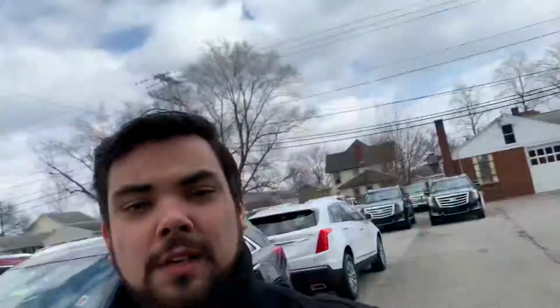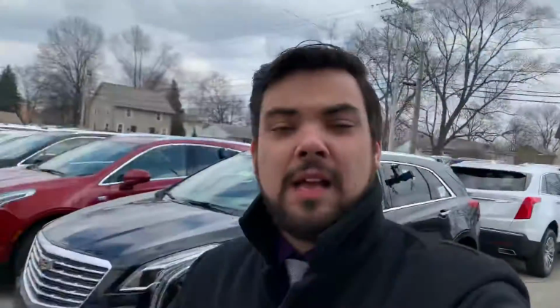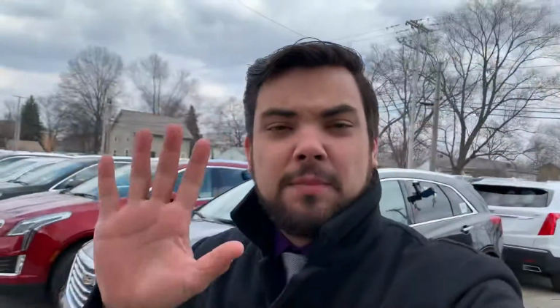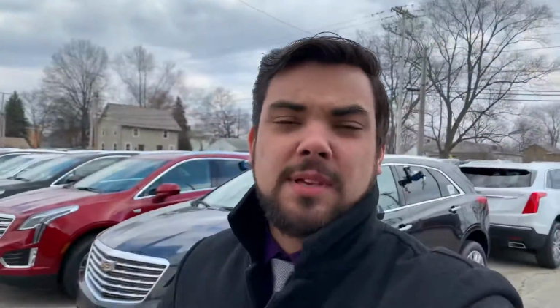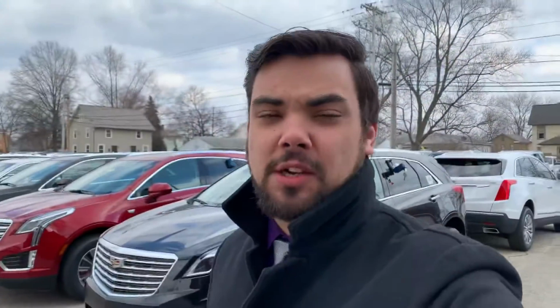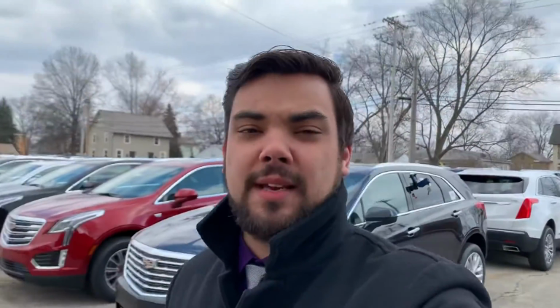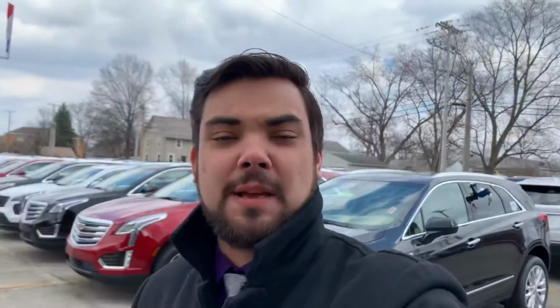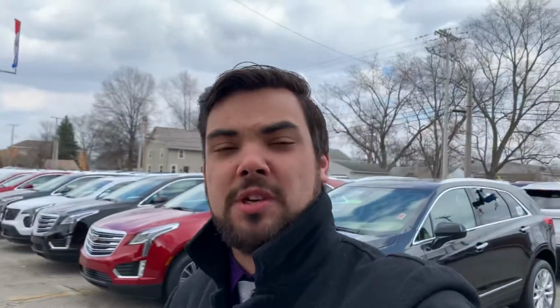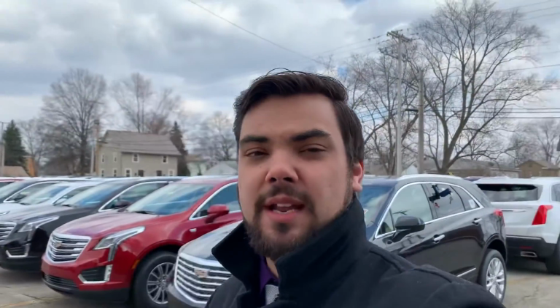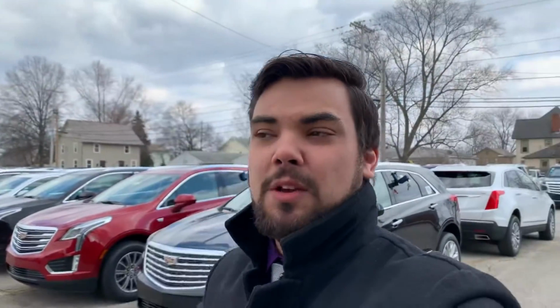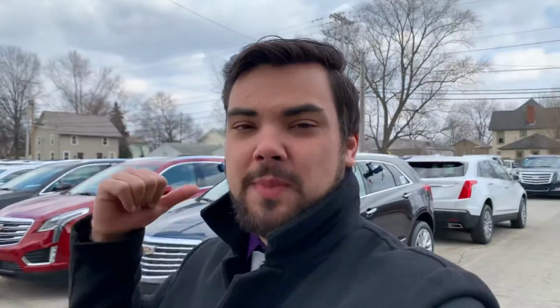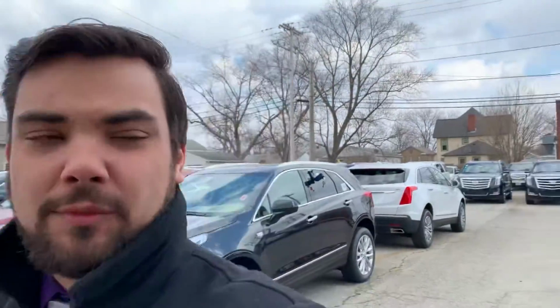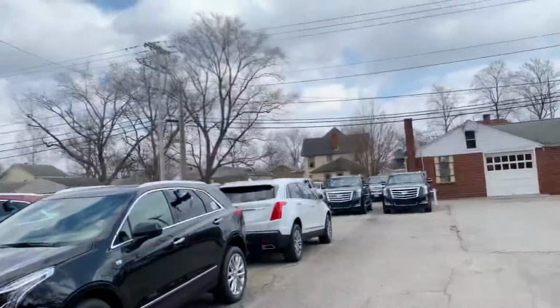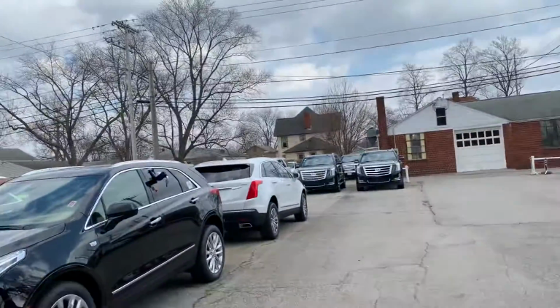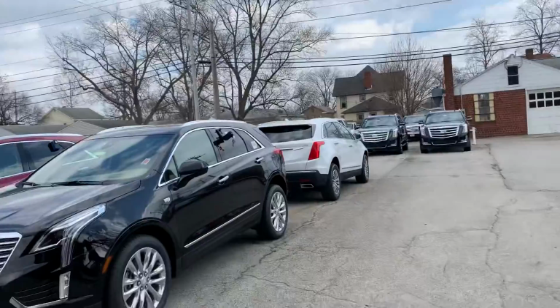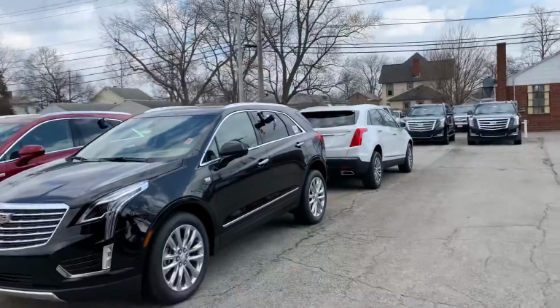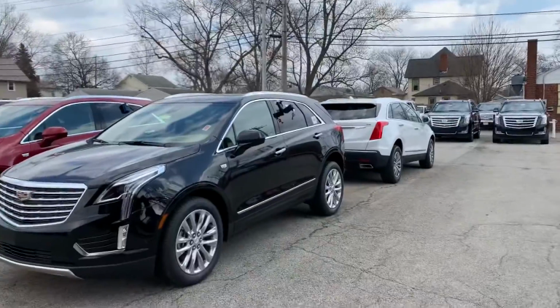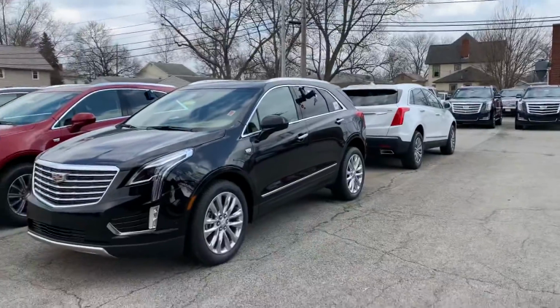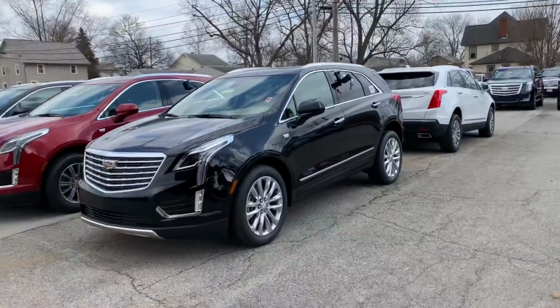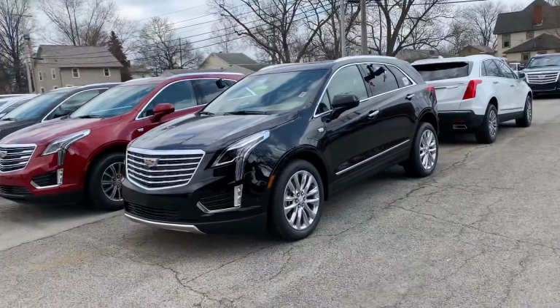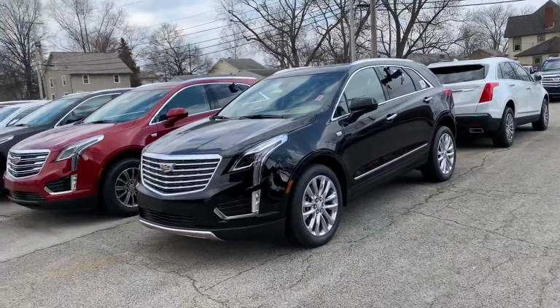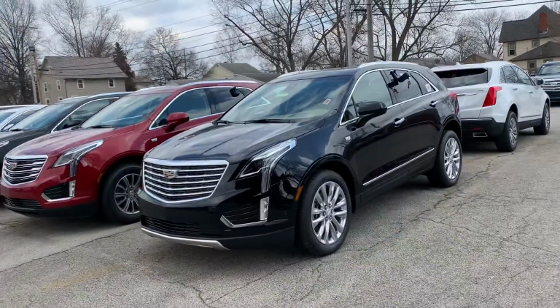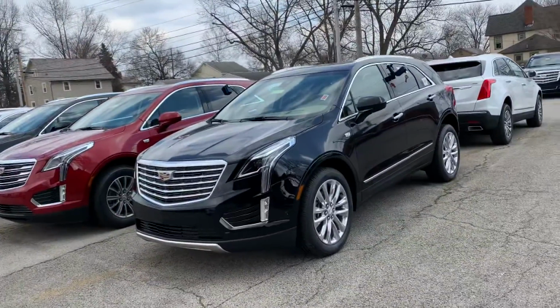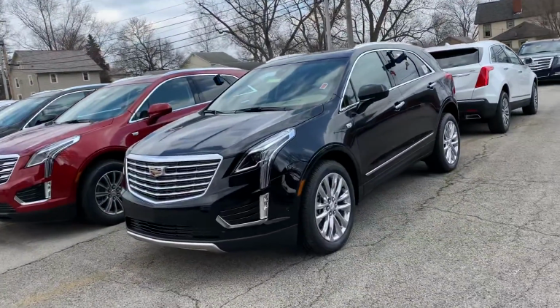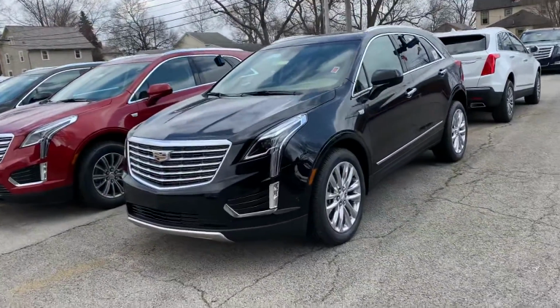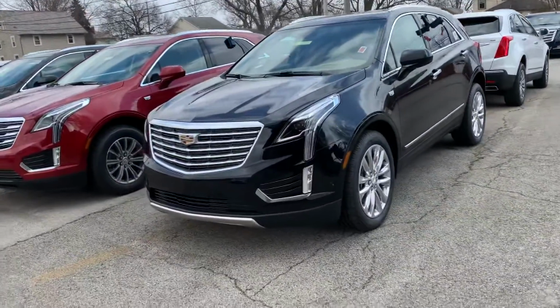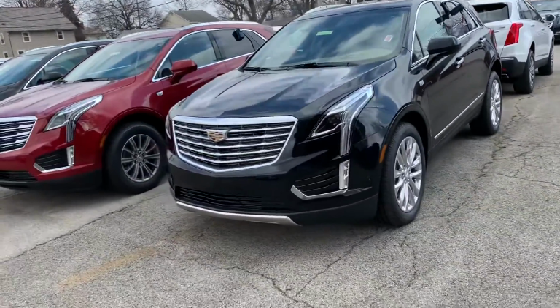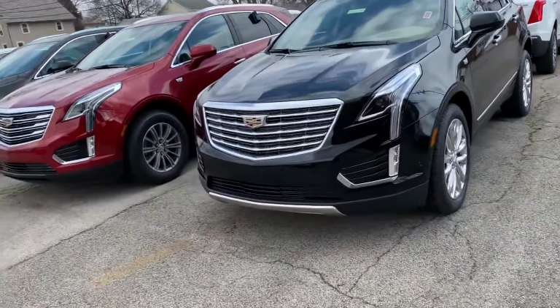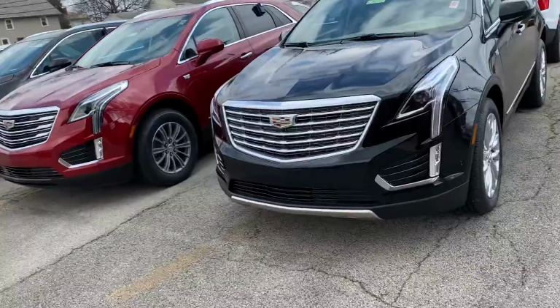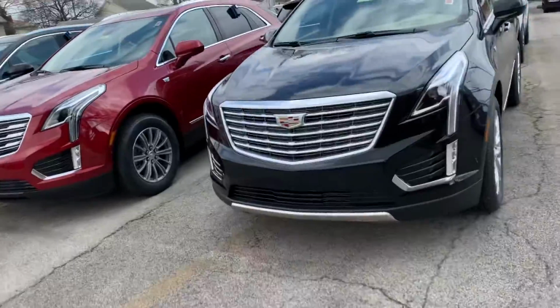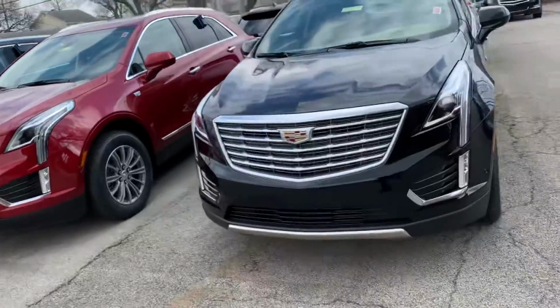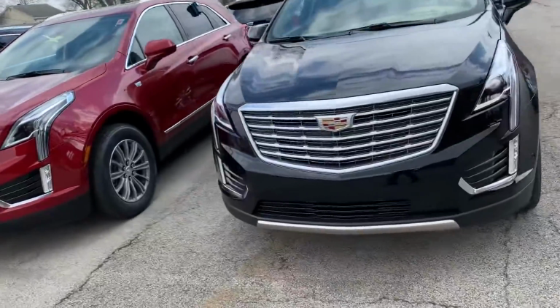Hey there Bob, Dustin here at Columbiana Cadillac Buick Chevrolet. With me I have running the 2019 Cadillac XT5 that you were asking for pricing on from the website the other day.